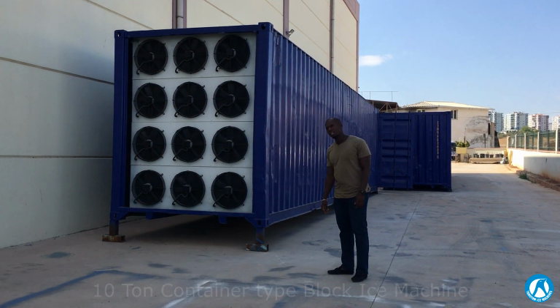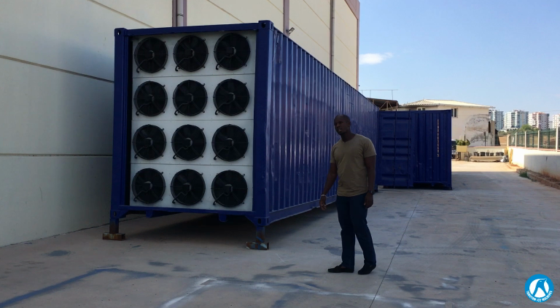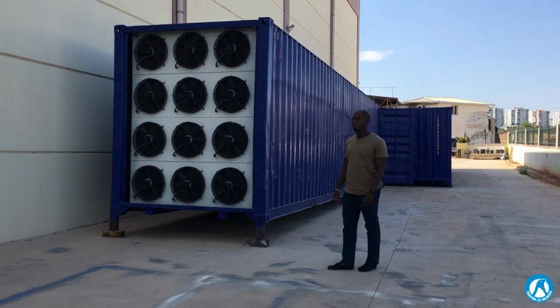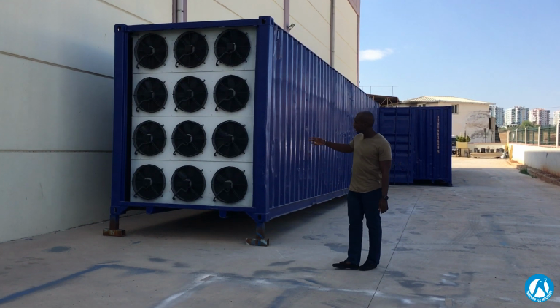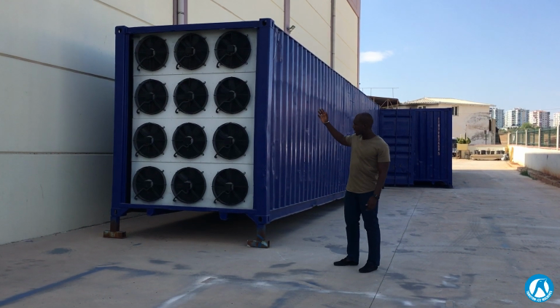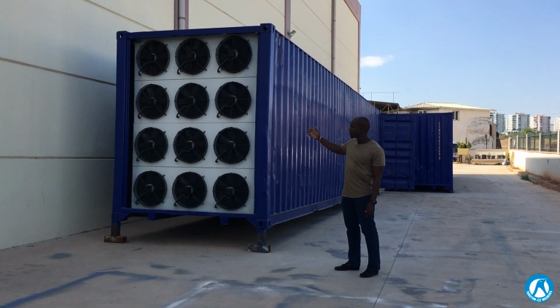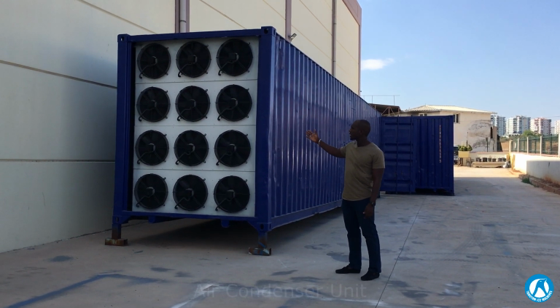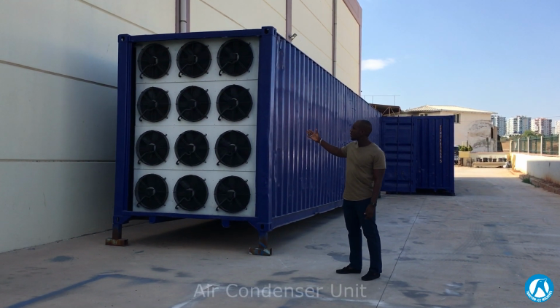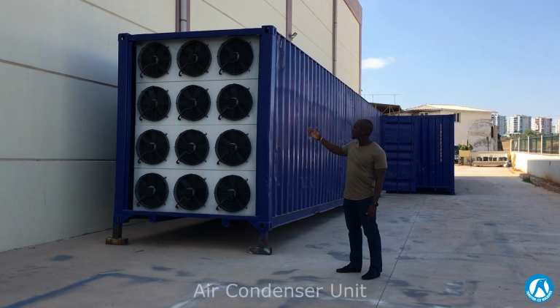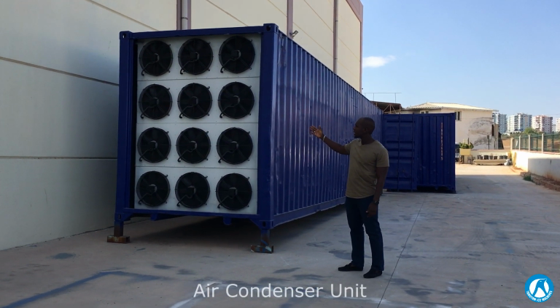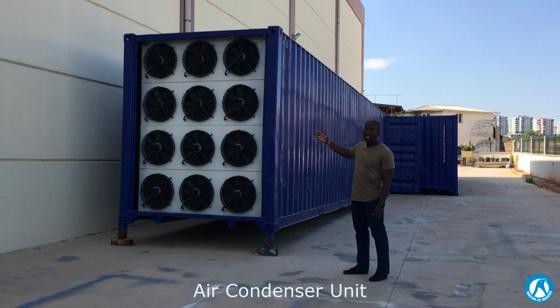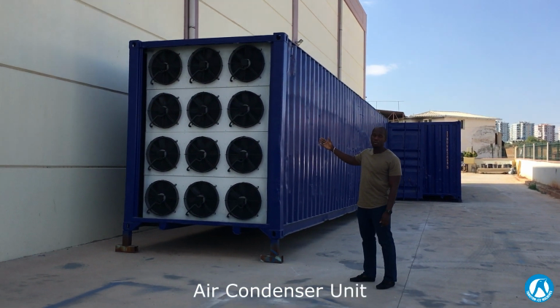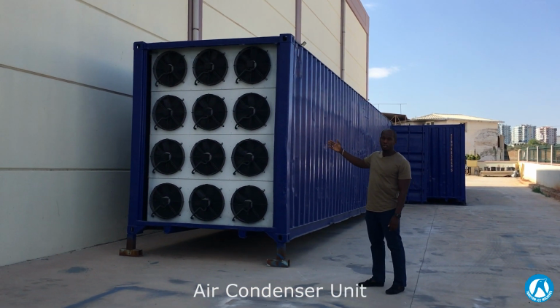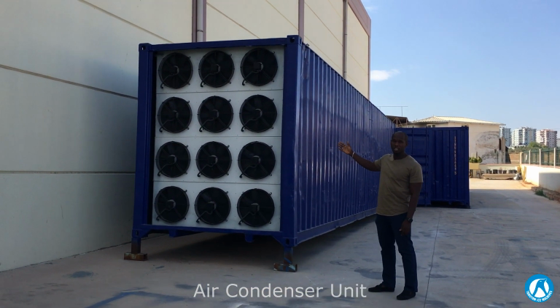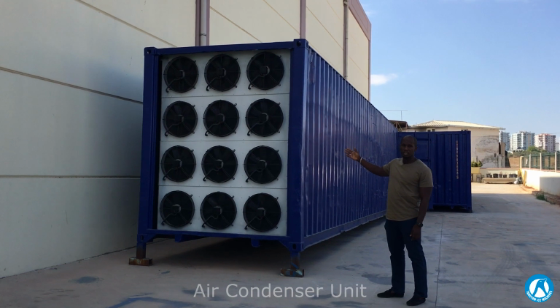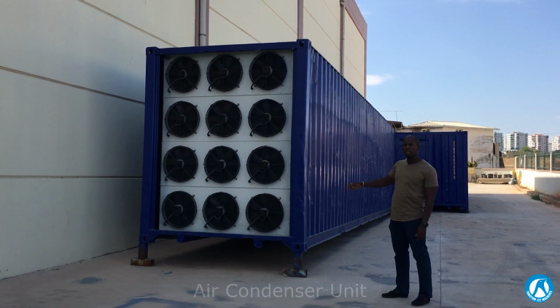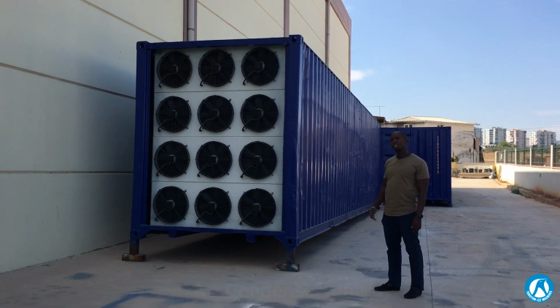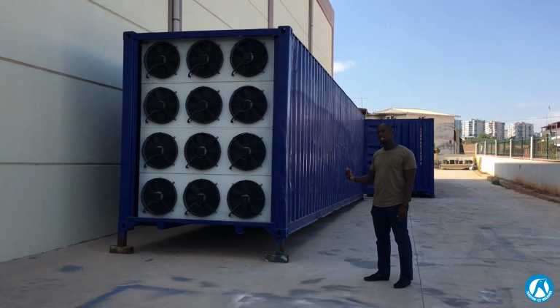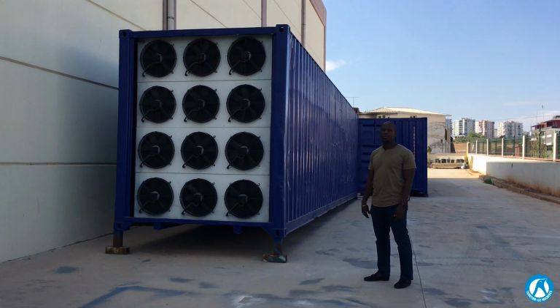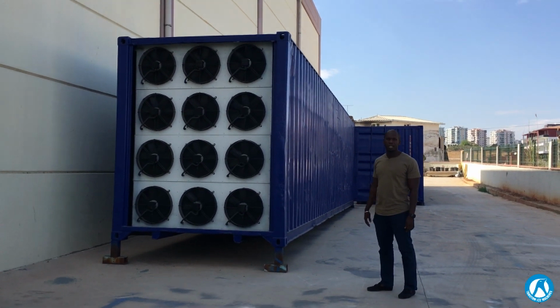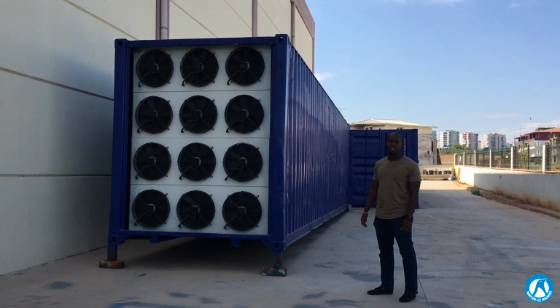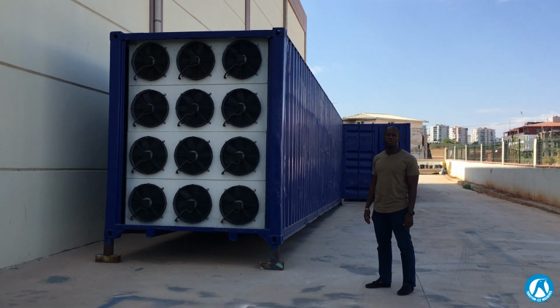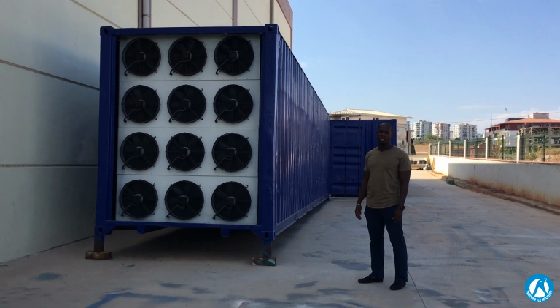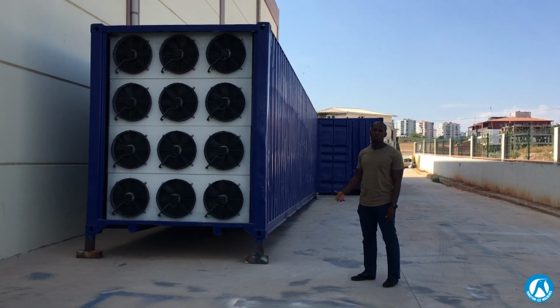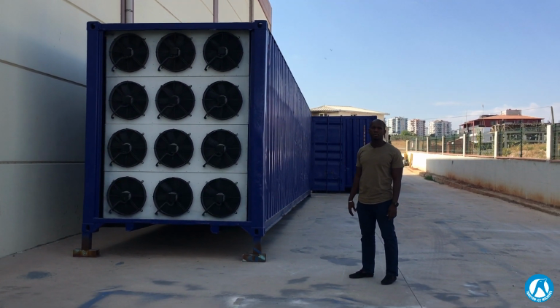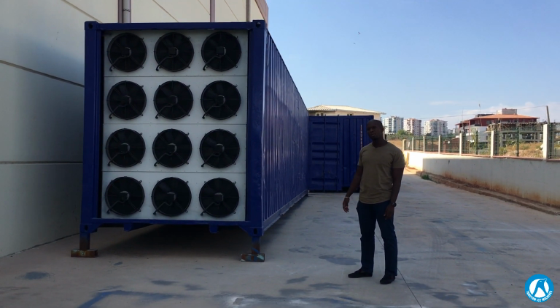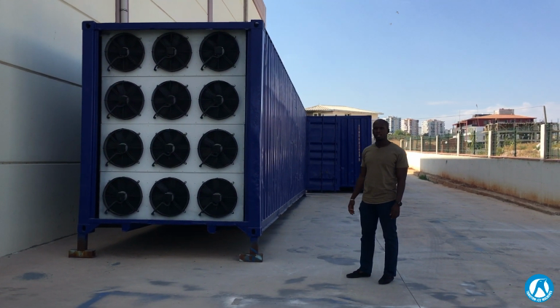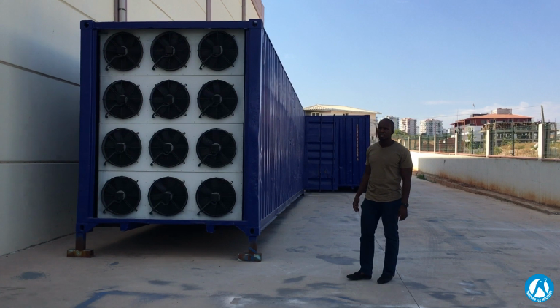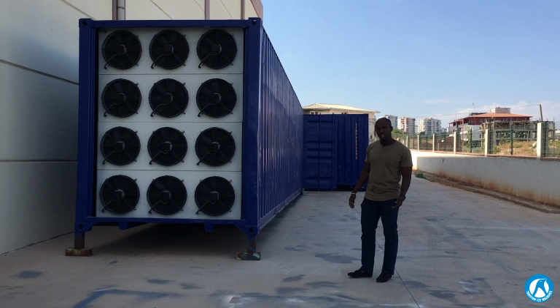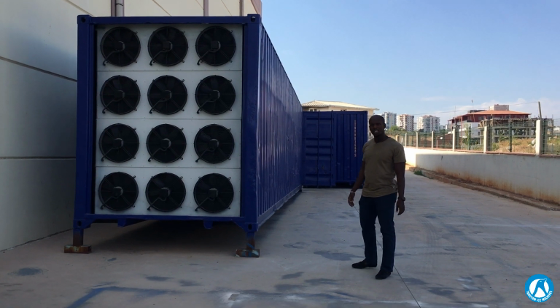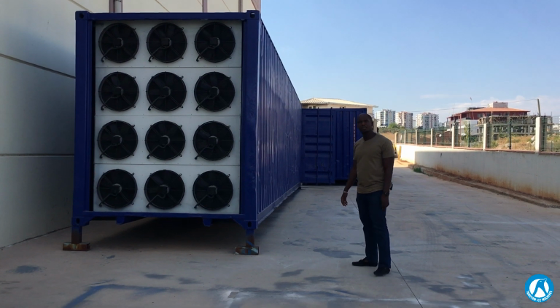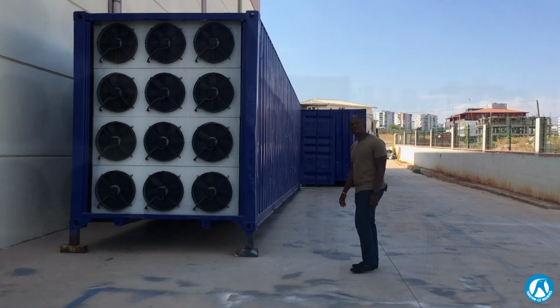Now we're going to go on the outside first of all. You can see how we have set up and placed the condenser units, and on the inside we have the machines and all the other cooling groups that we will see in a while. Let's go inside and see what we have.